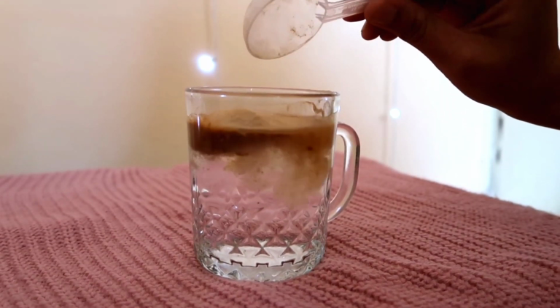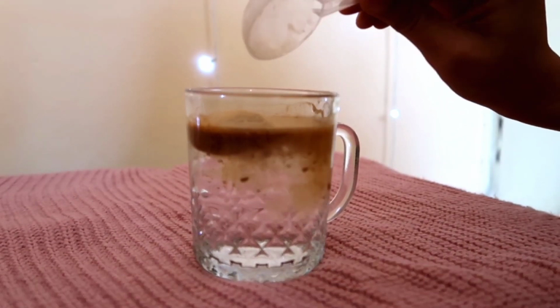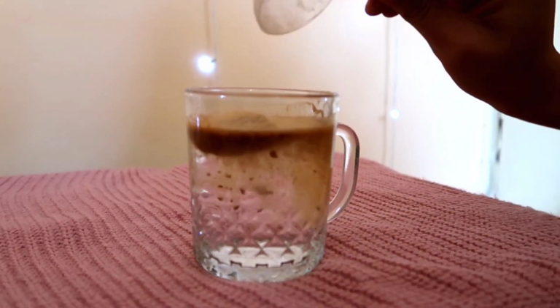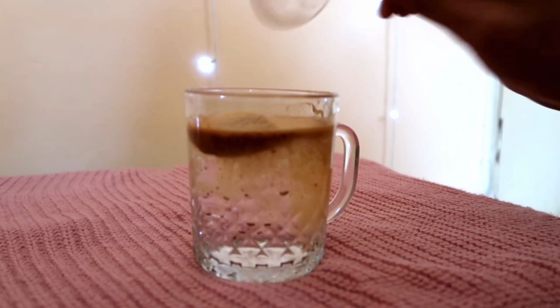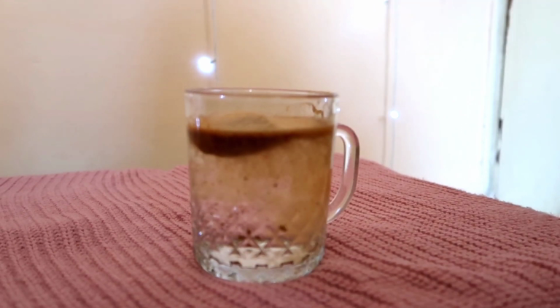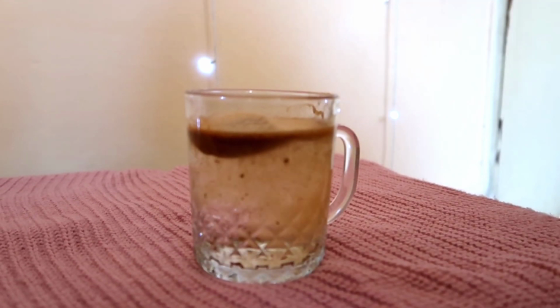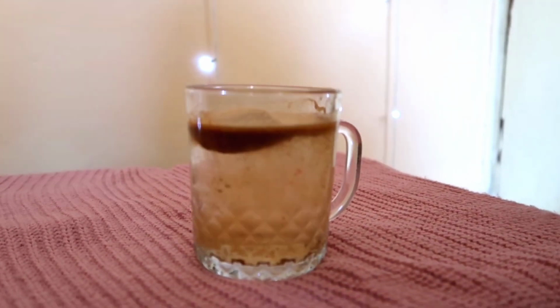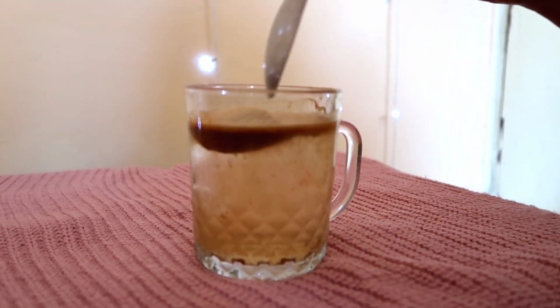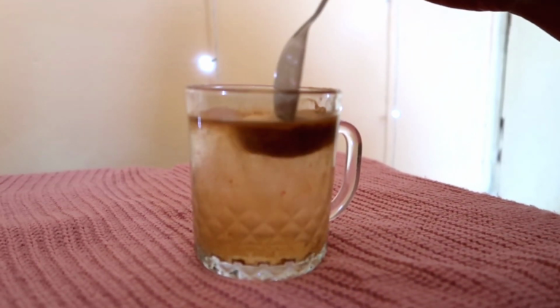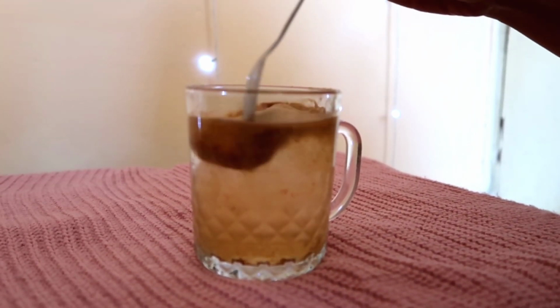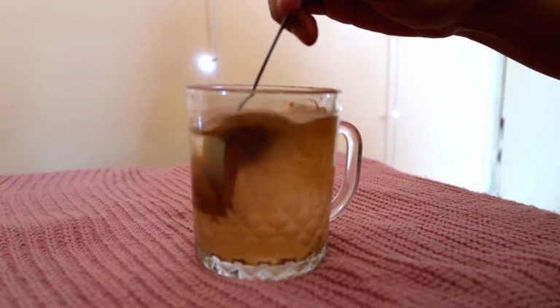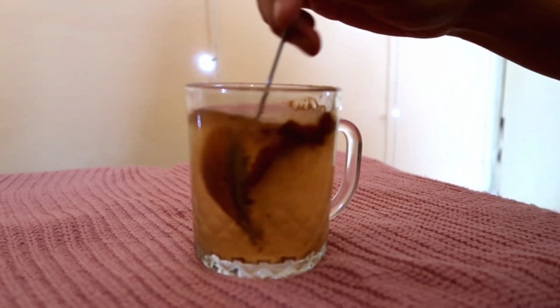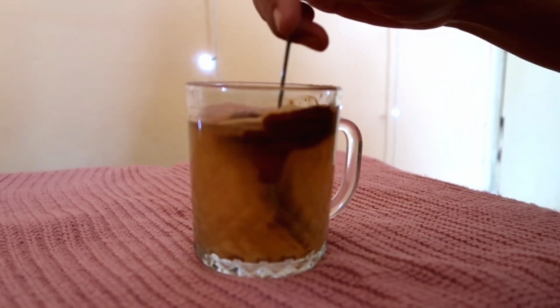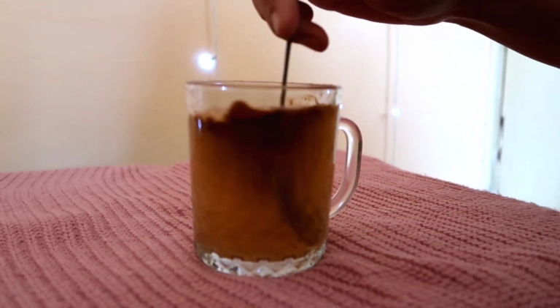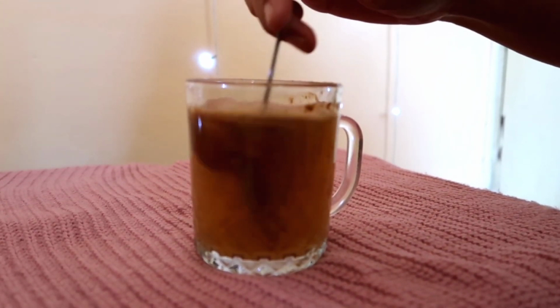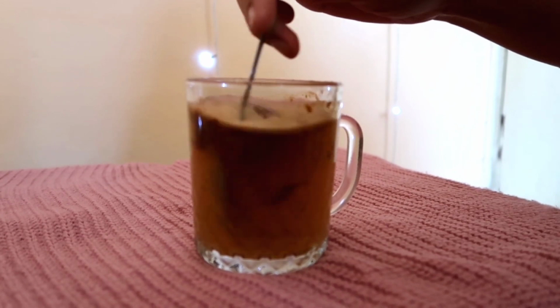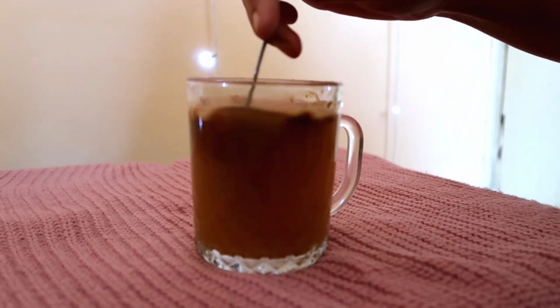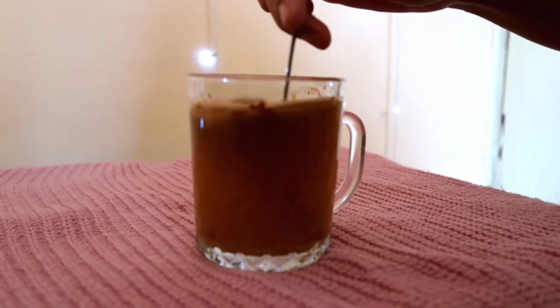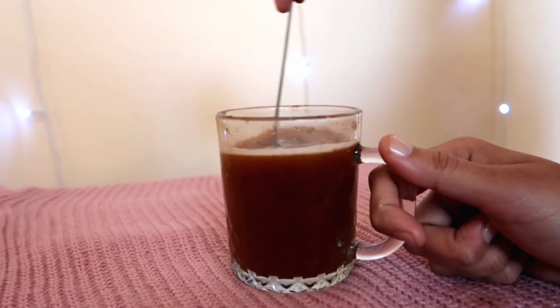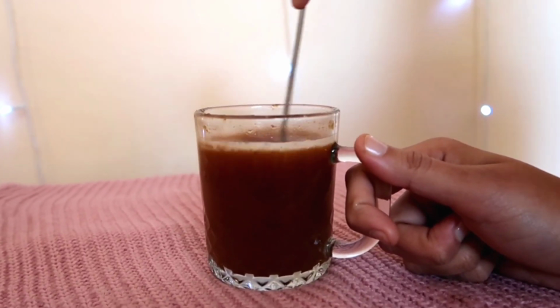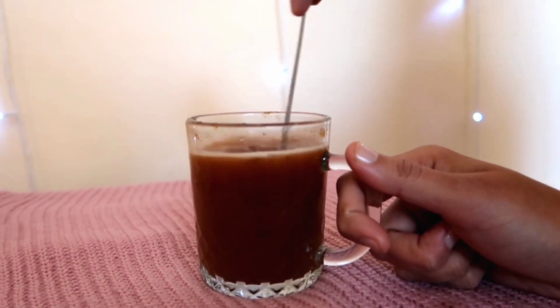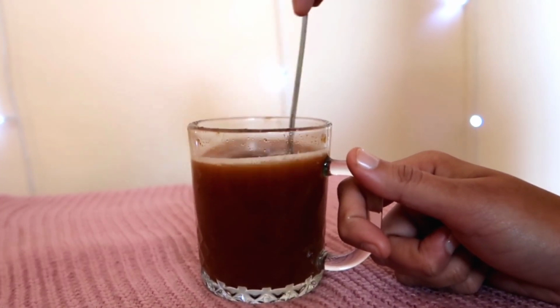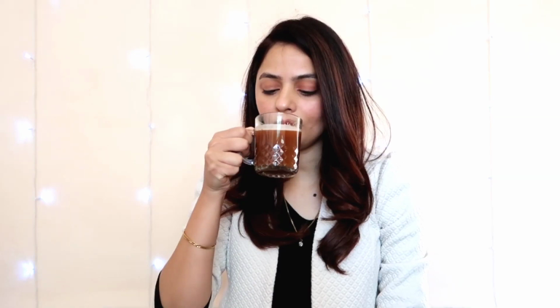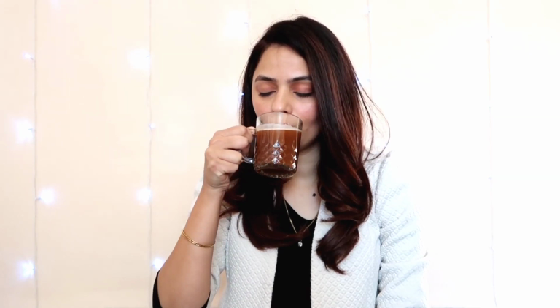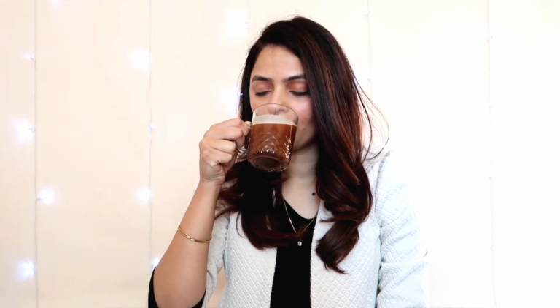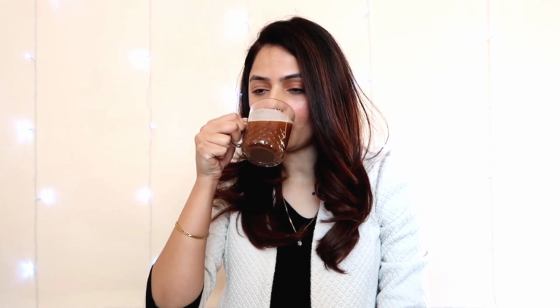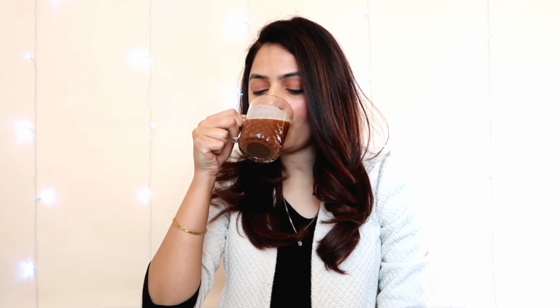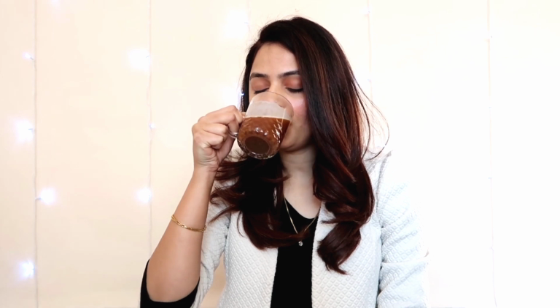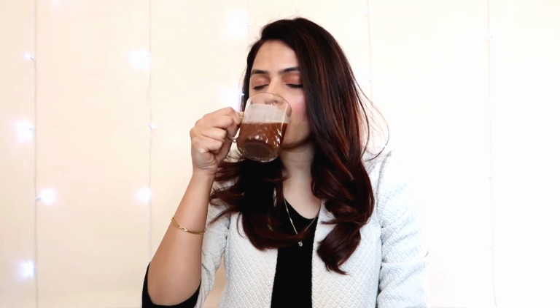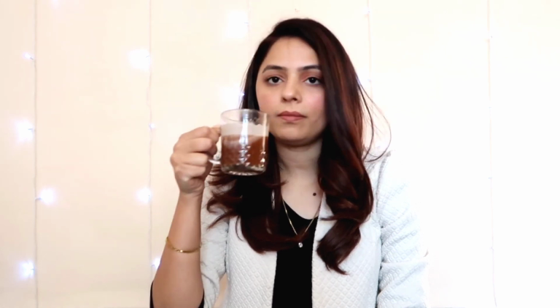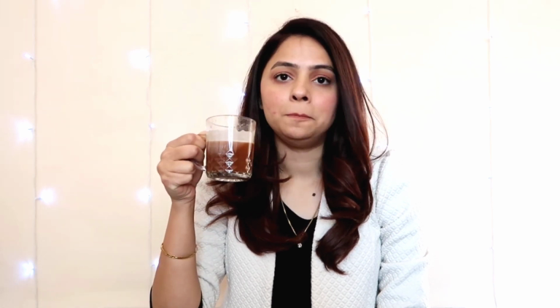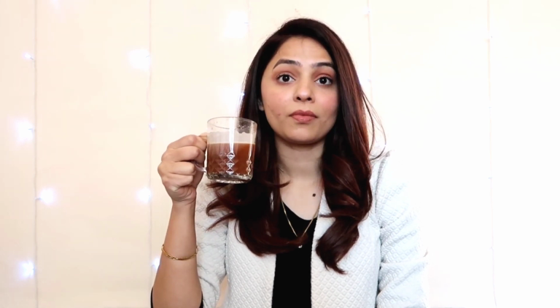I take 250 ml of normal water, then I mix one scoop of biotin powder in it well. I usually consume it at breakfast, but you can always take it during the day. It is very good and beneficial for your hair and nails.